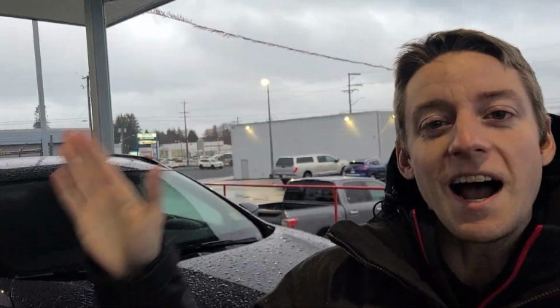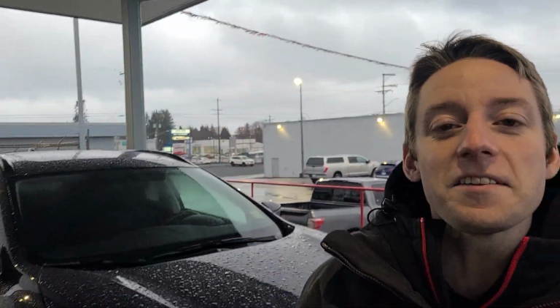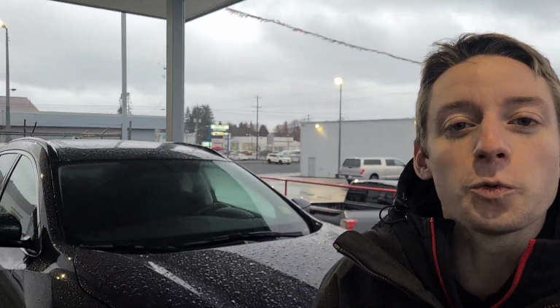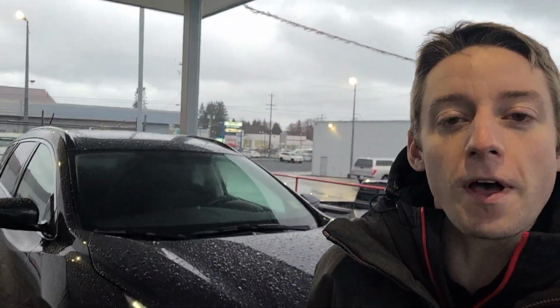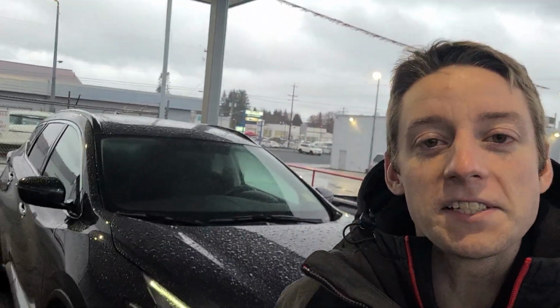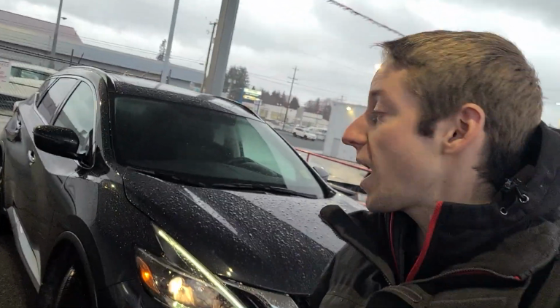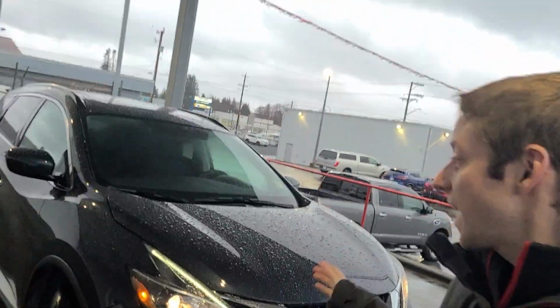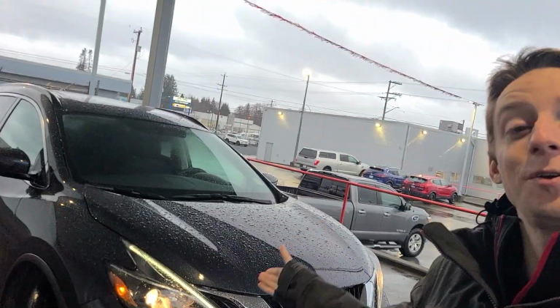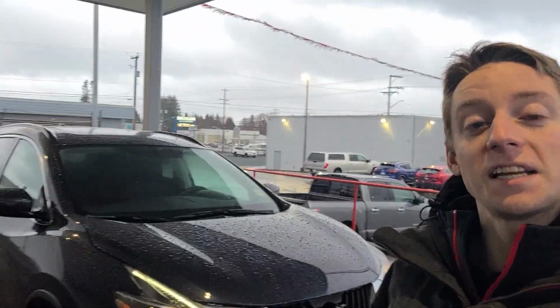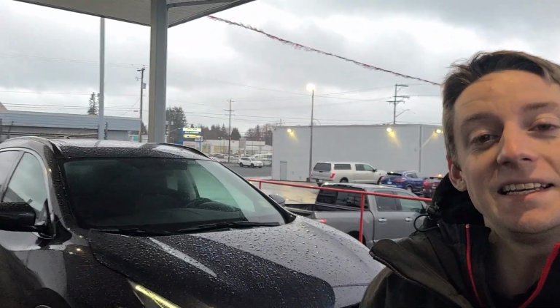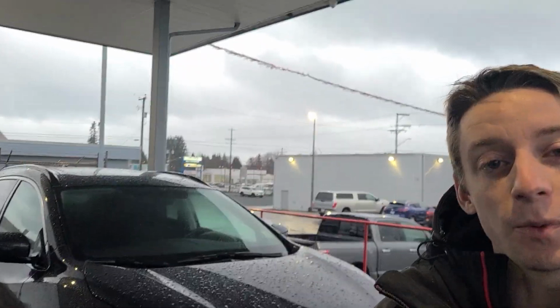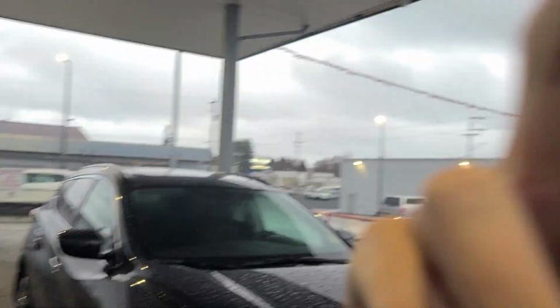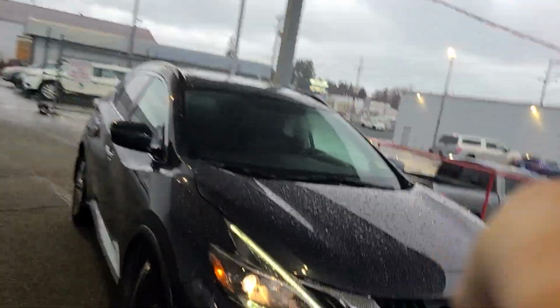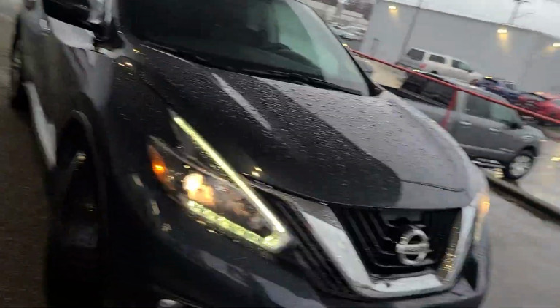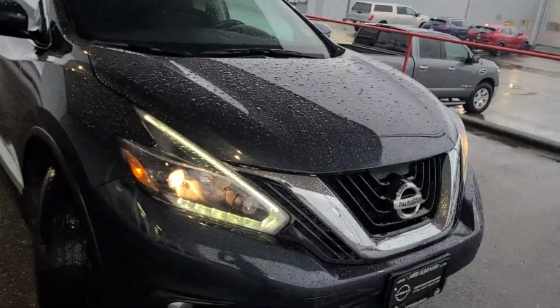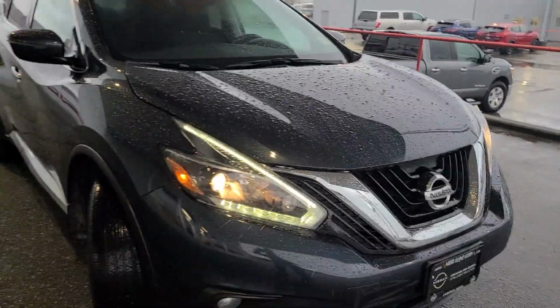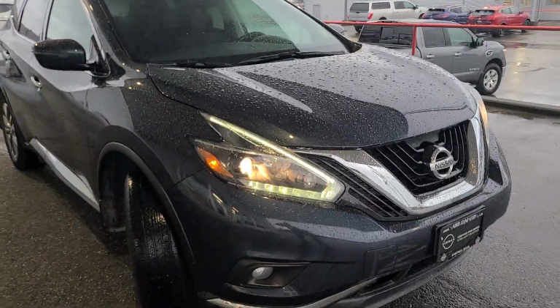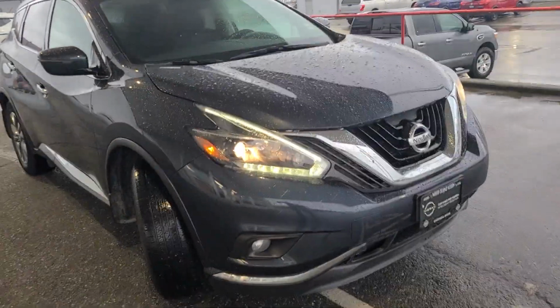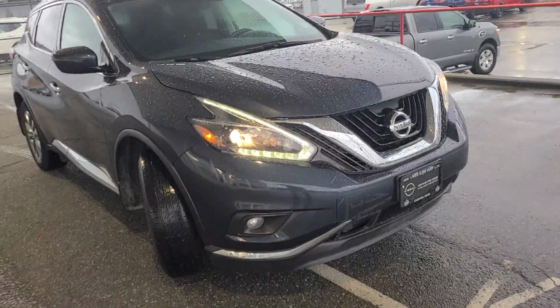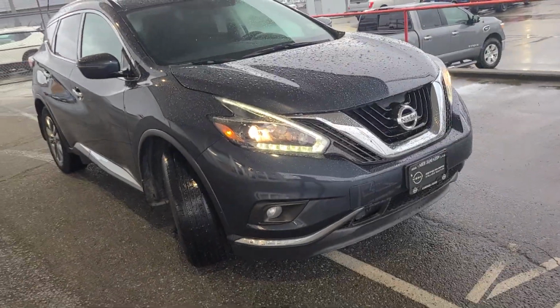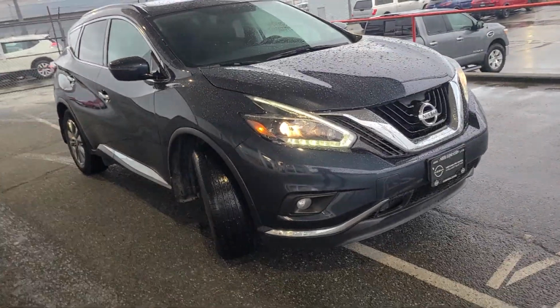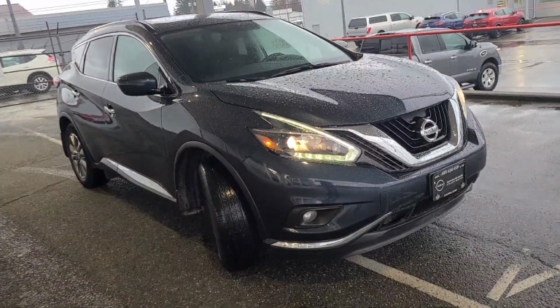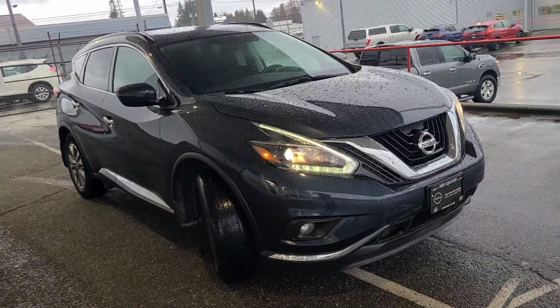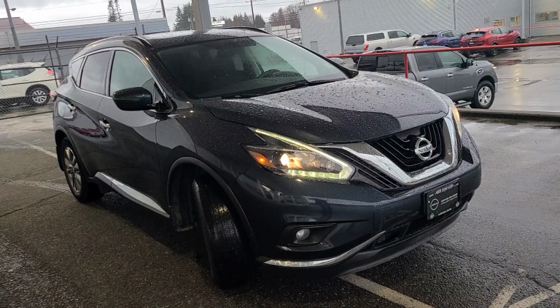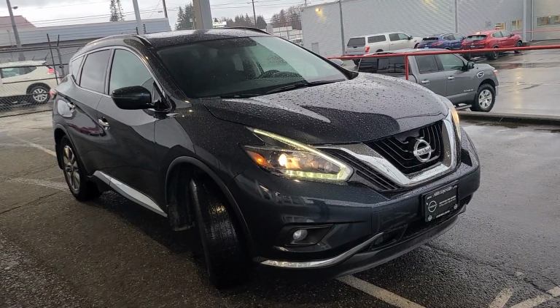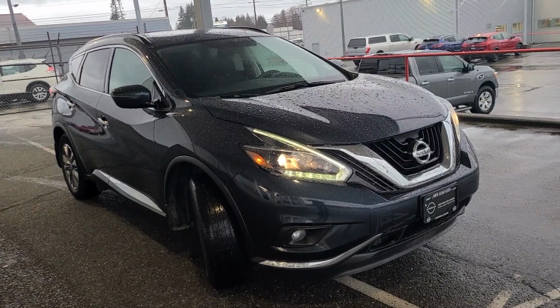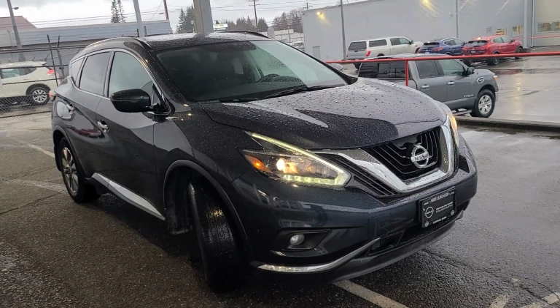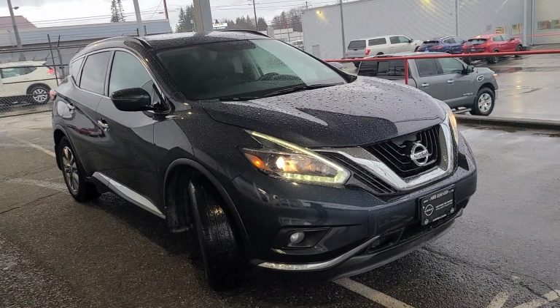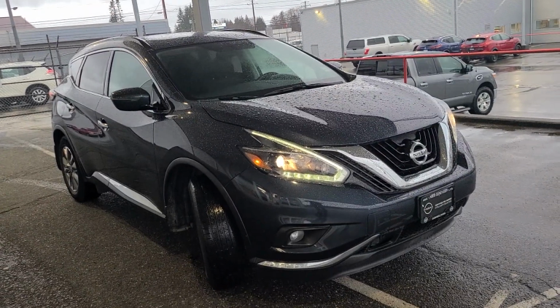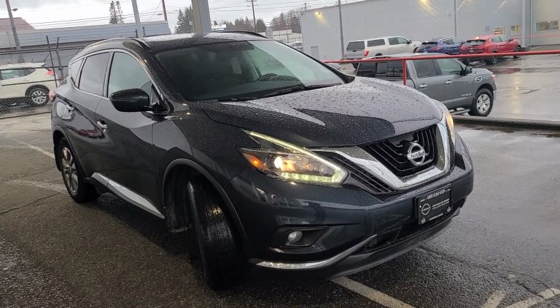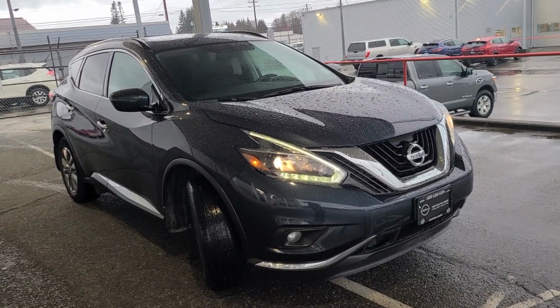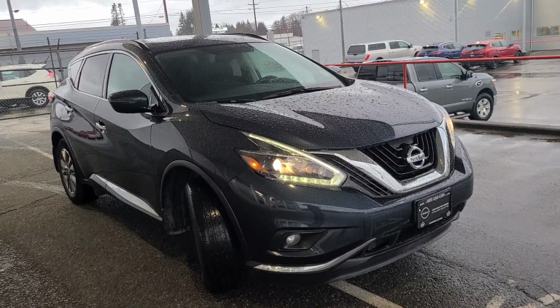Hi there, this is Colton with North Island Nissan. Behind me I have our 2018 Nissan Murano. You mentioned this vehicle might be of interest to you, so I figured I'd make you a walkaround video to show you around the vehicle, the features it comes with, as well as the condition of it.